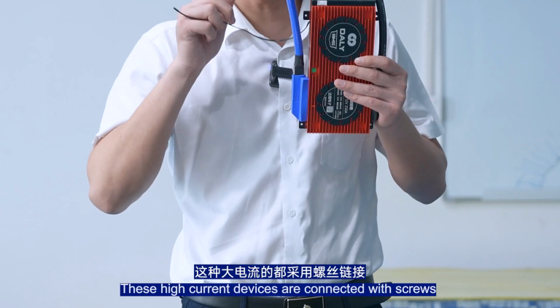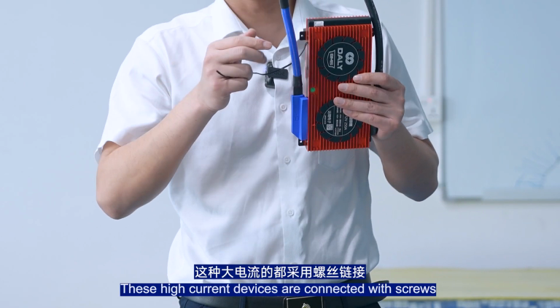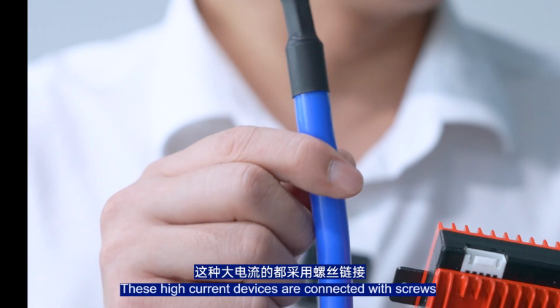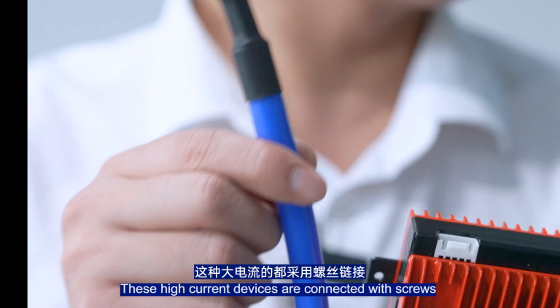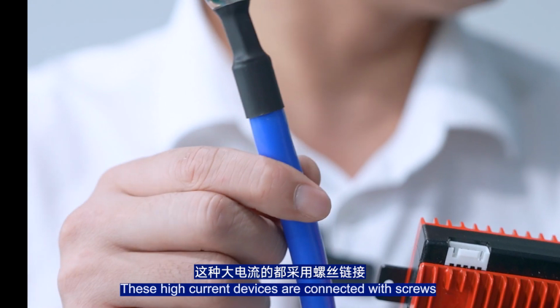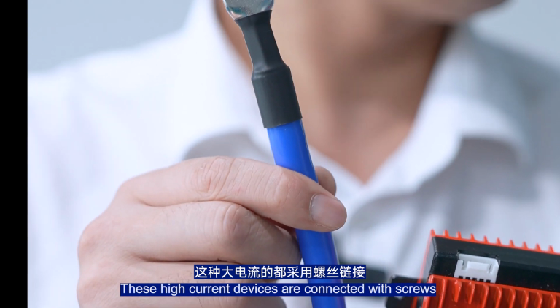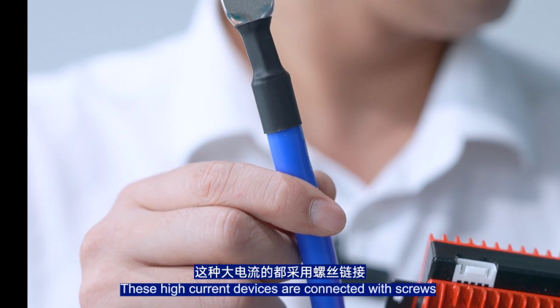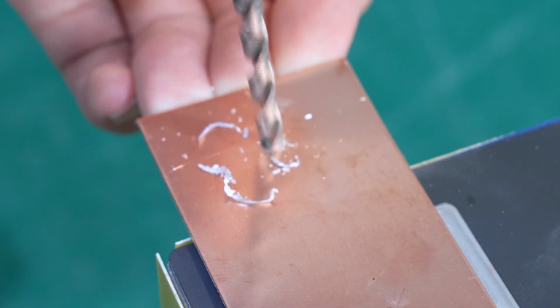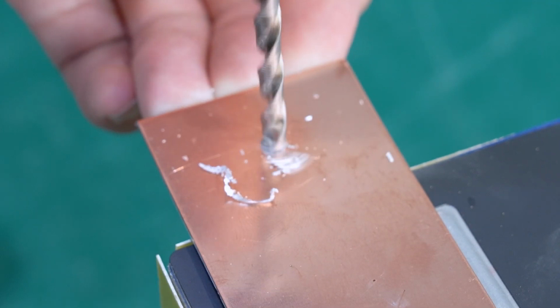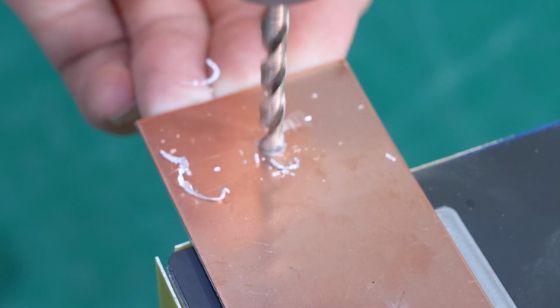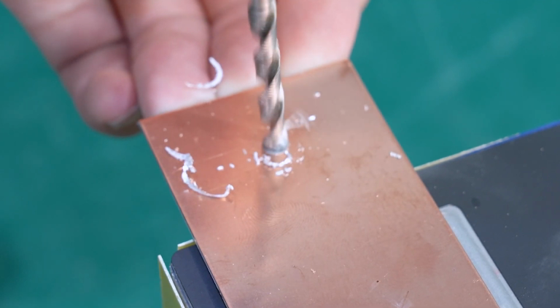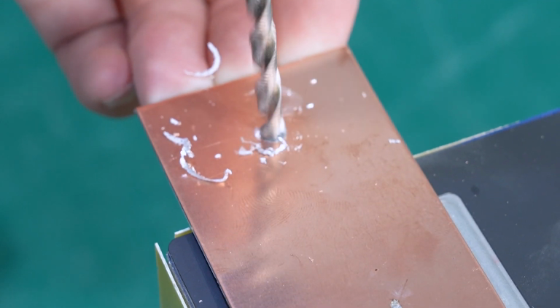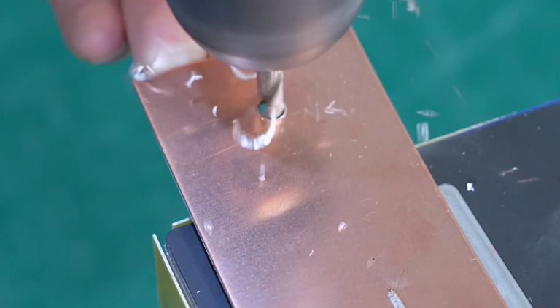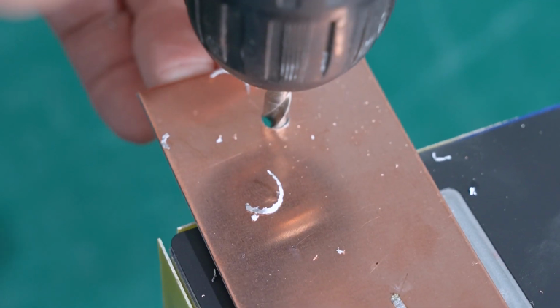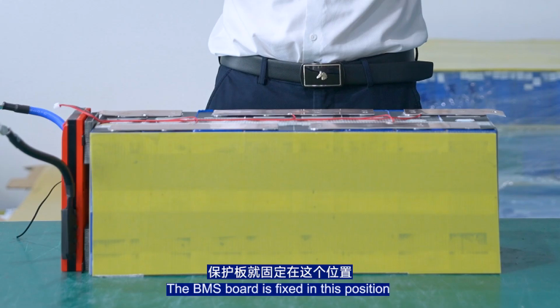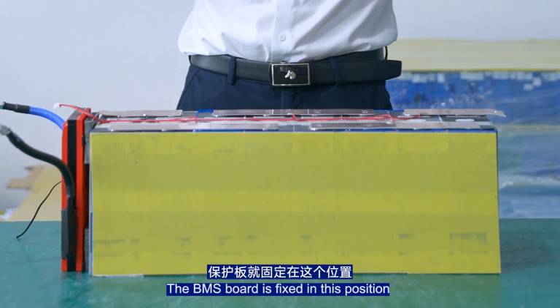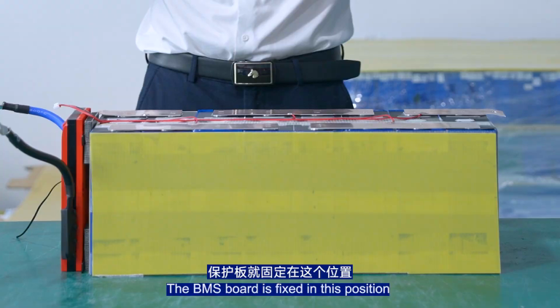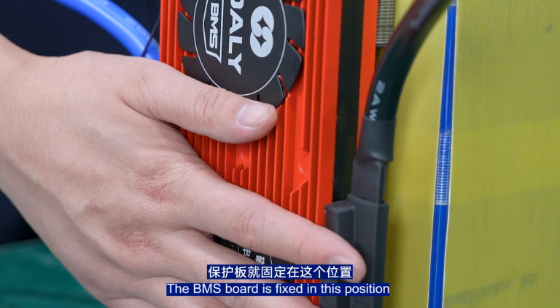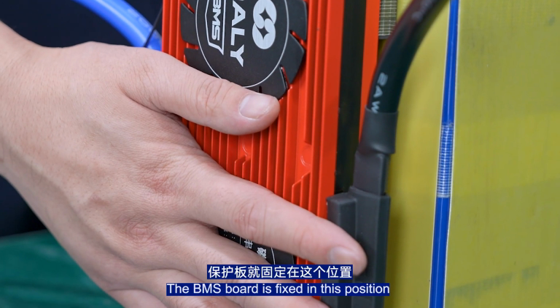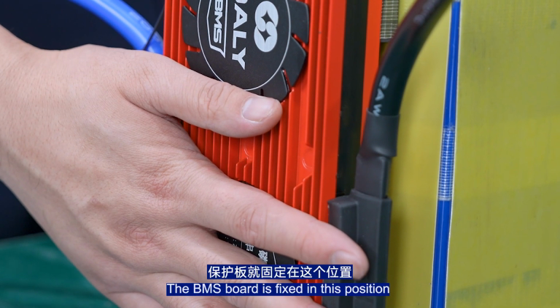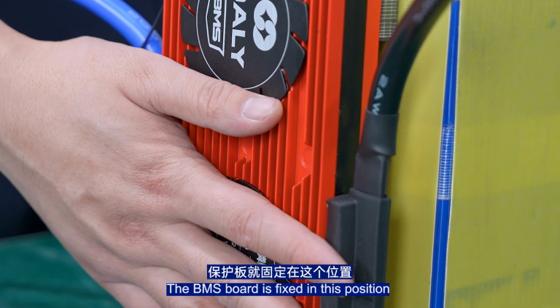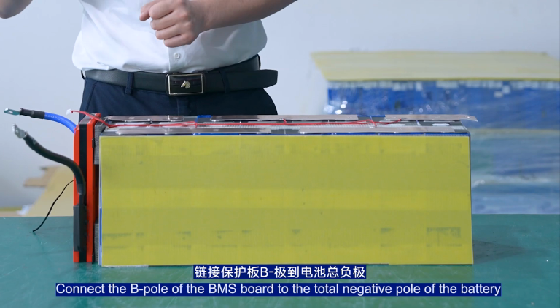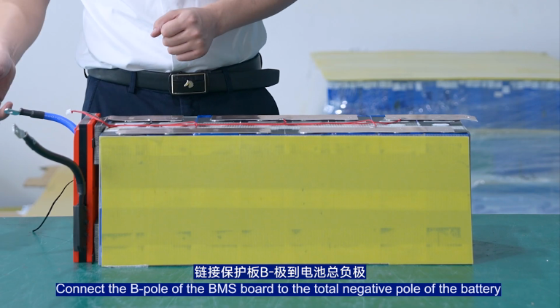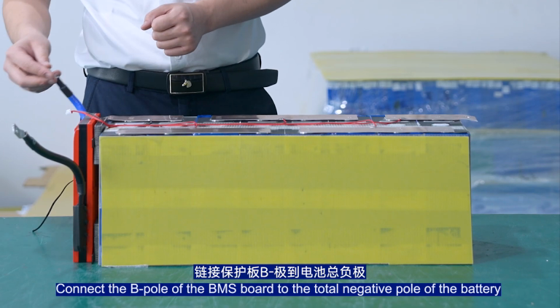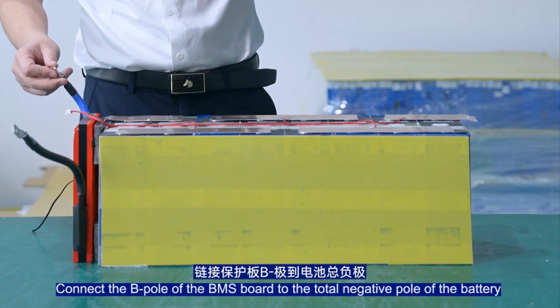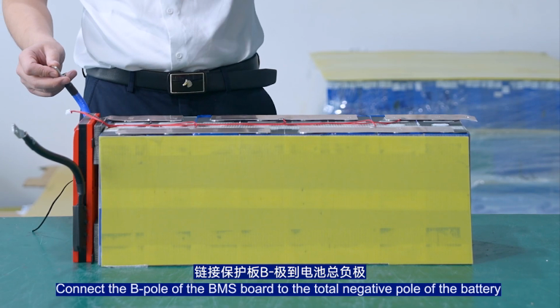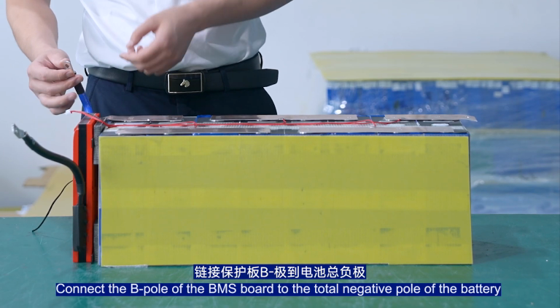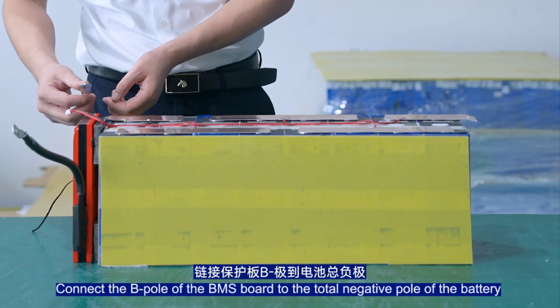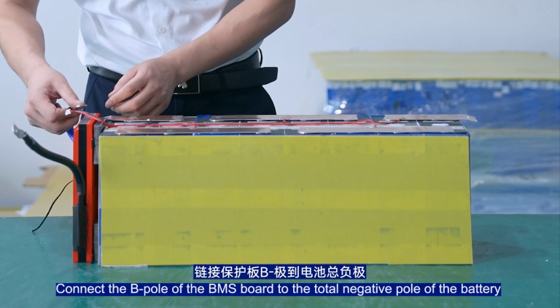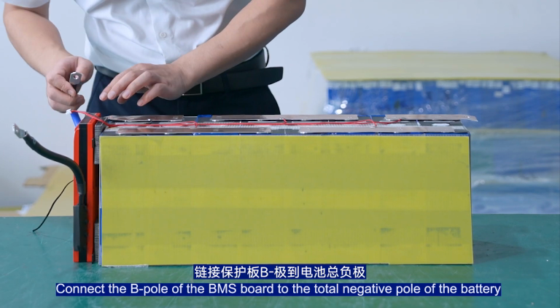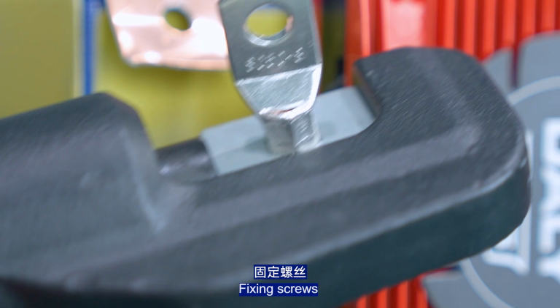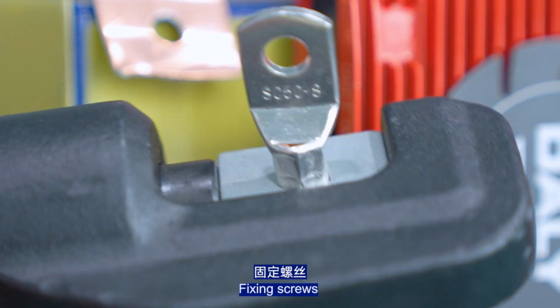These high current devices are connected with screws. The BMS port is fixed in this position. Connect the B port of the BMS to the total negative port of the battery, and fix the screws.